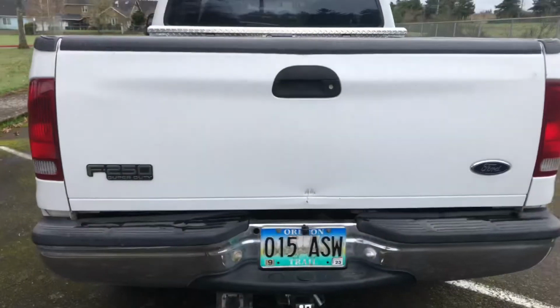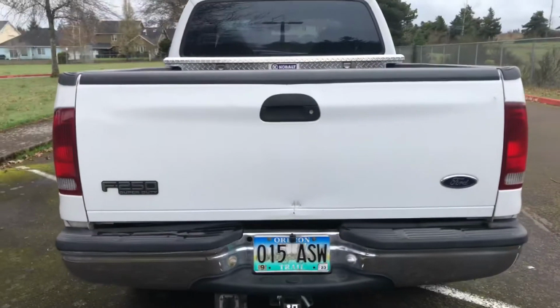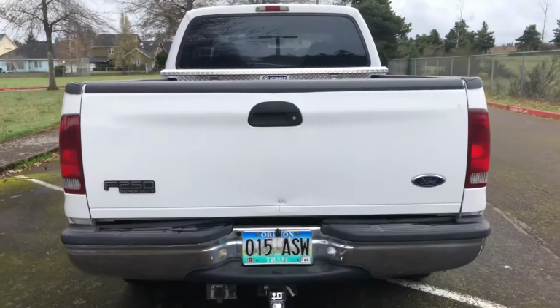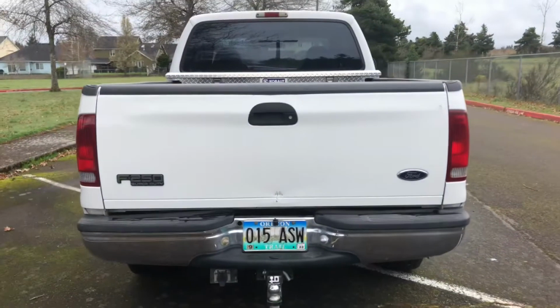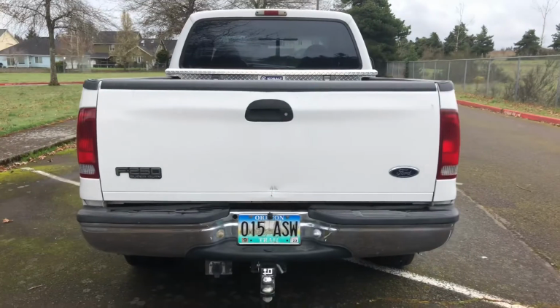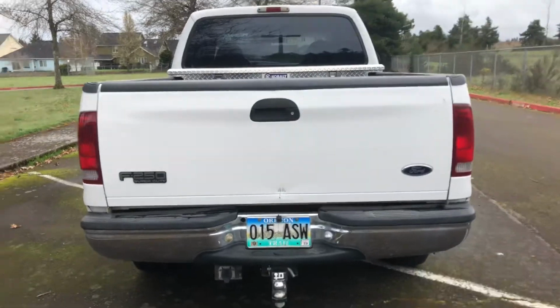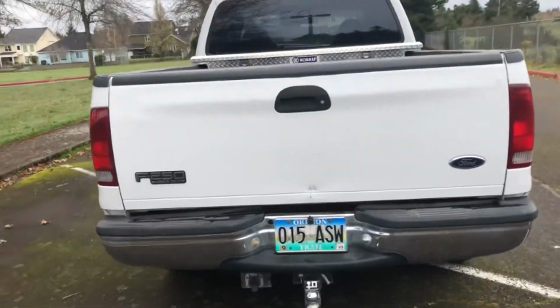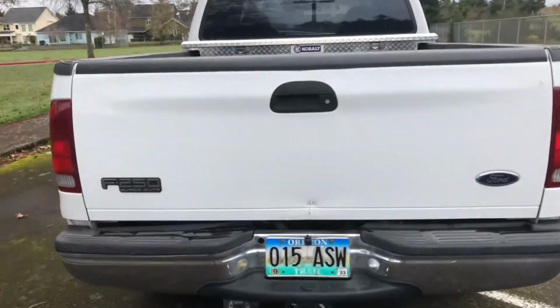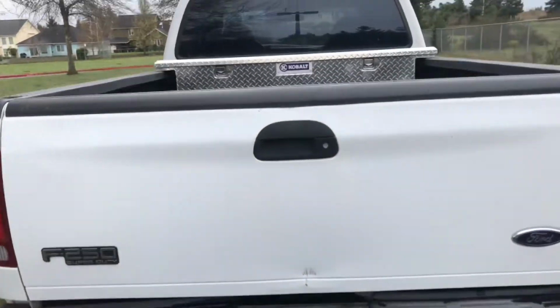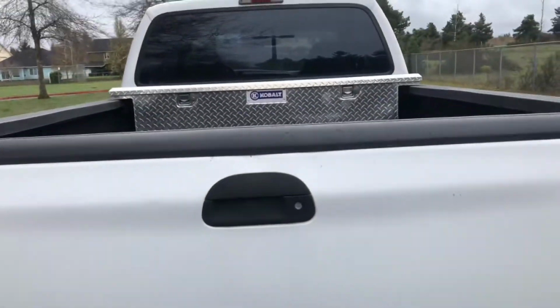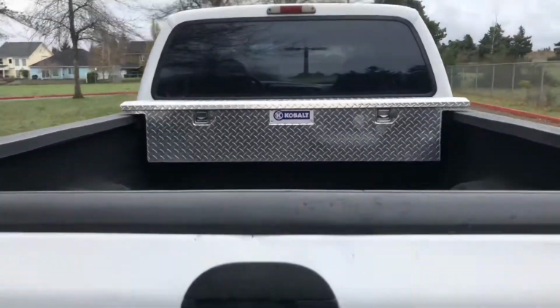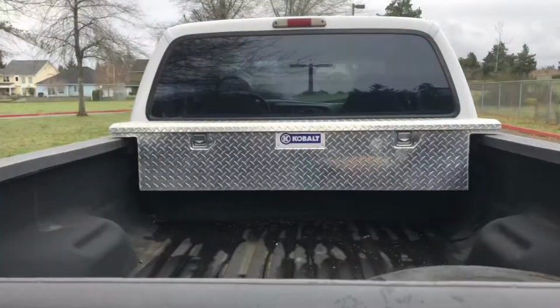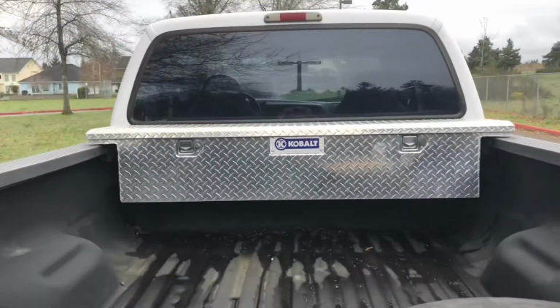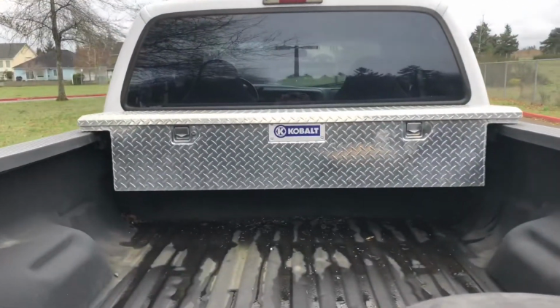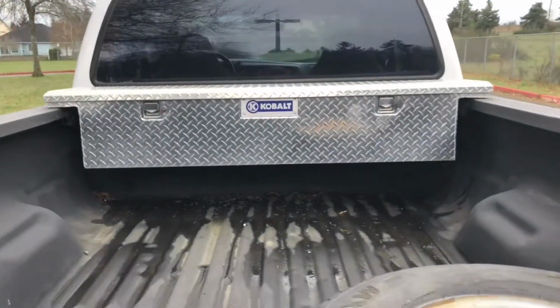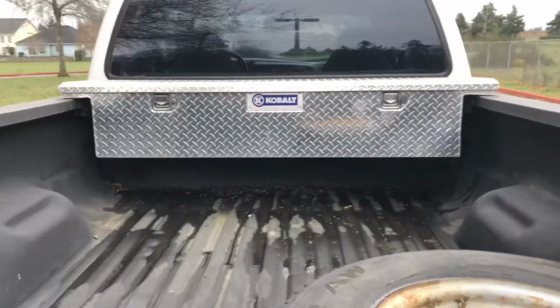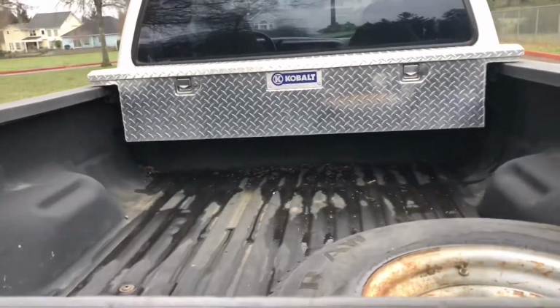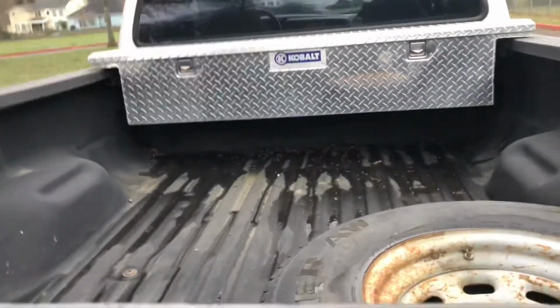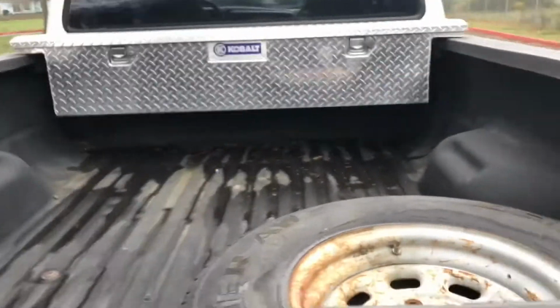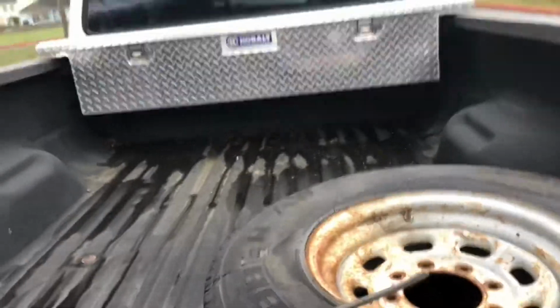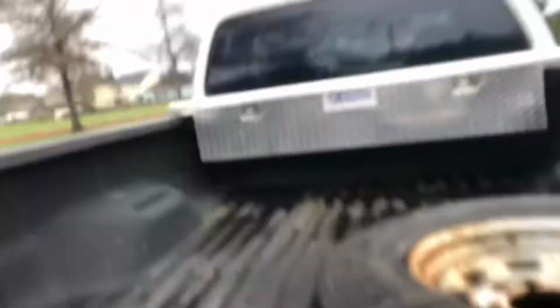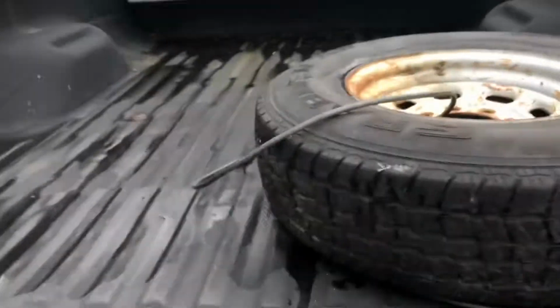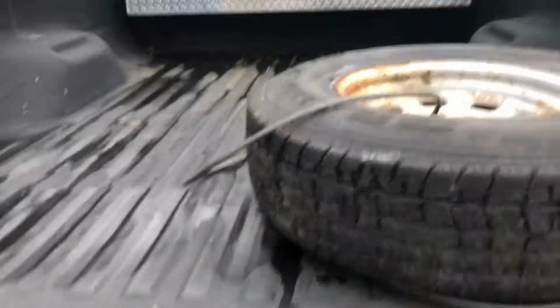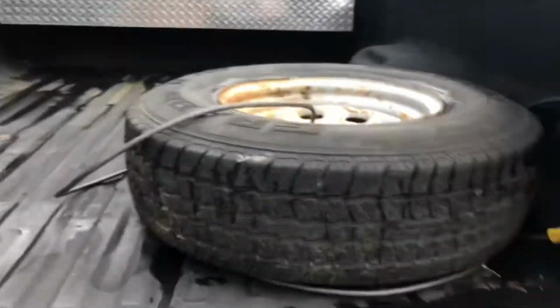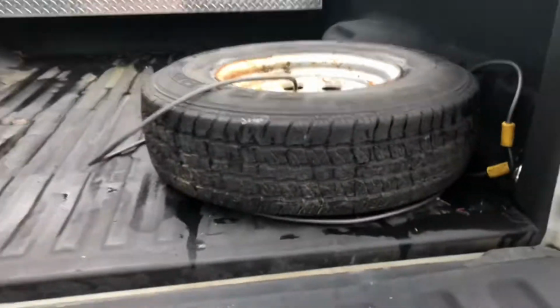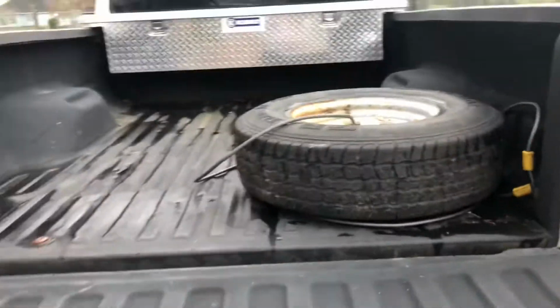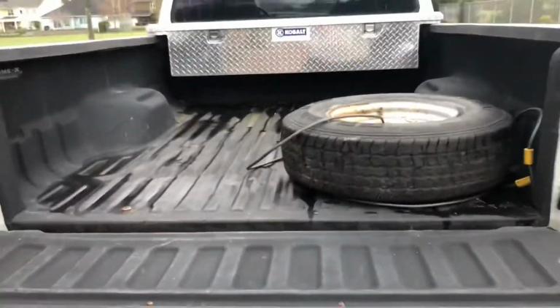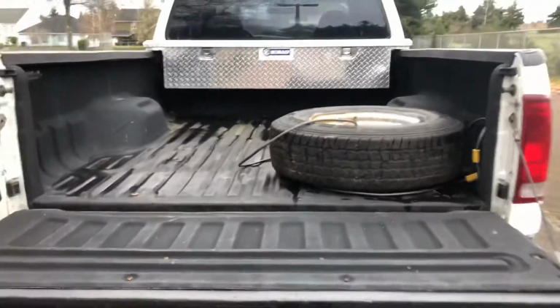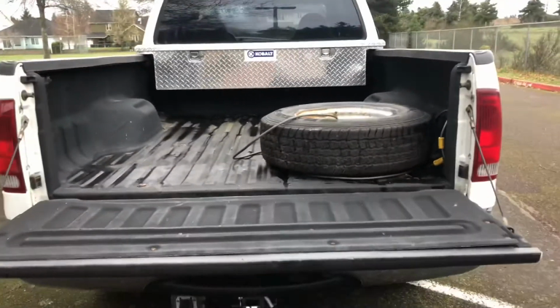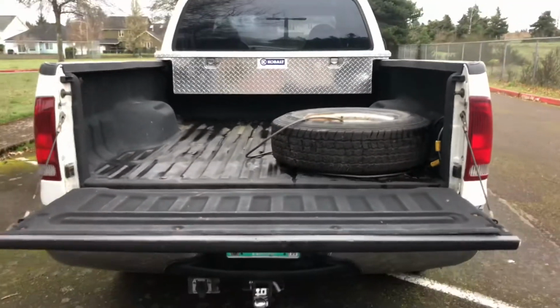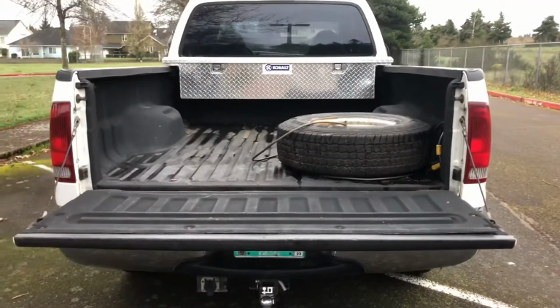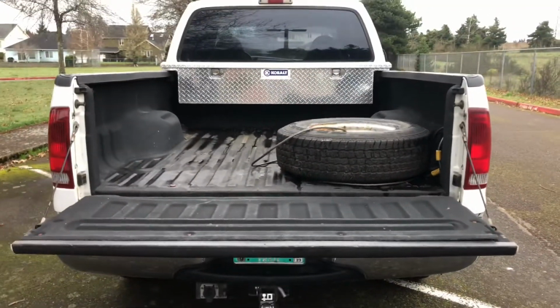Here's the rear of the truck. Again, the Cobalt toolbox. The tailgate is down now. We do have a spare tire.